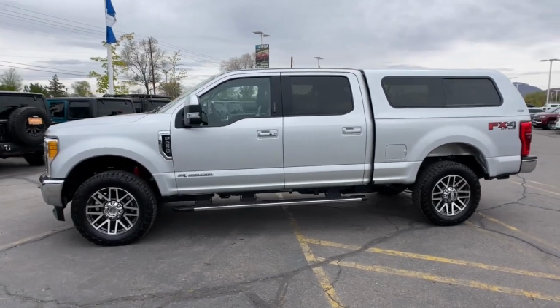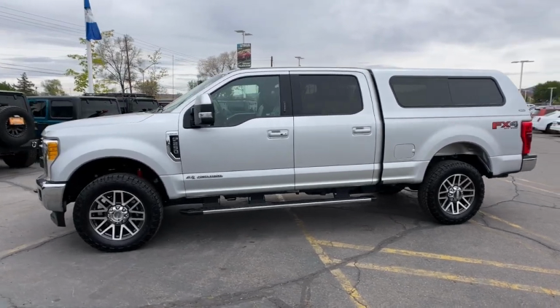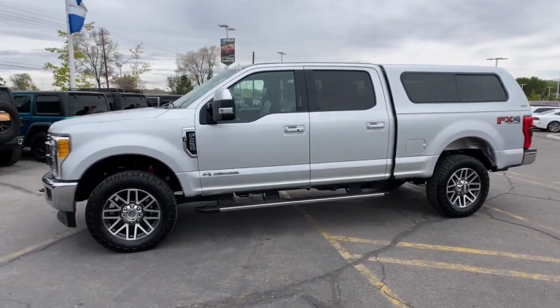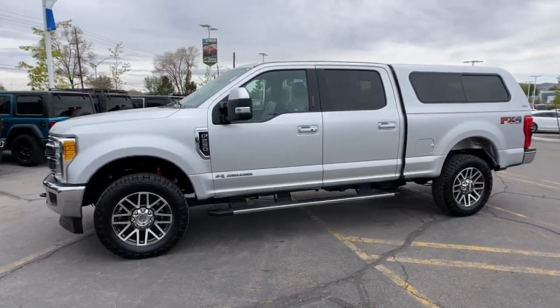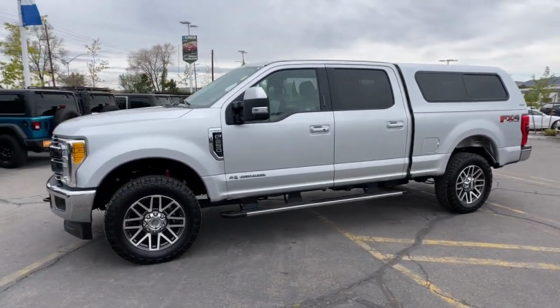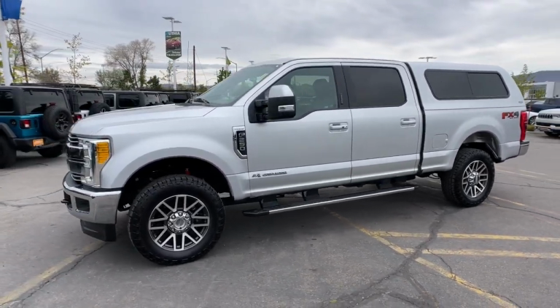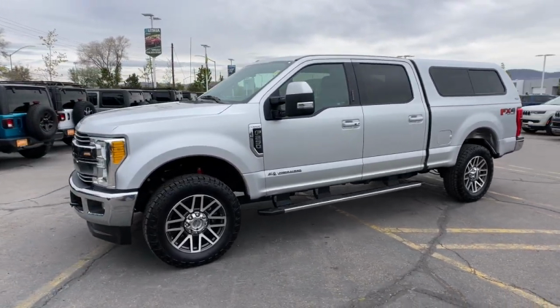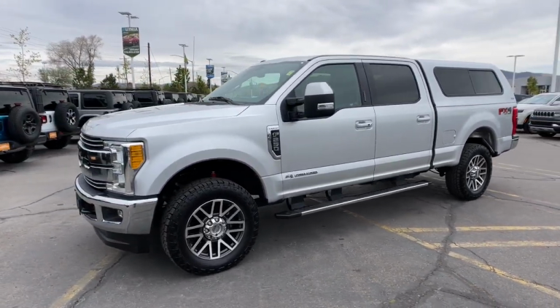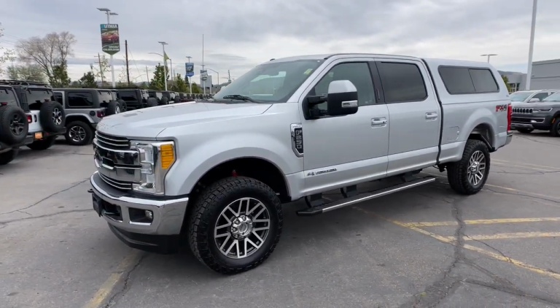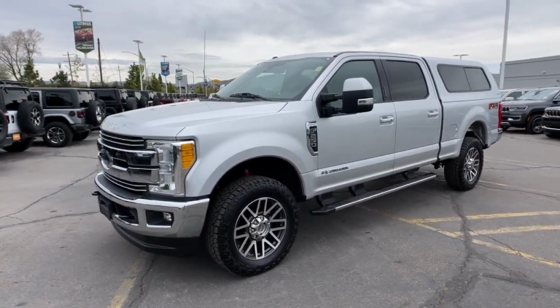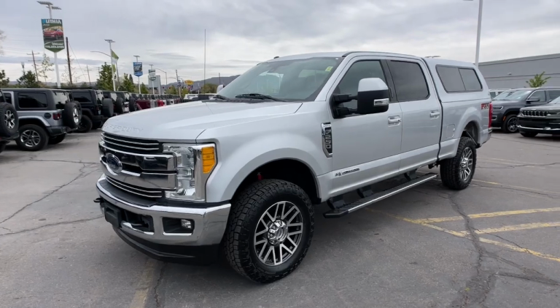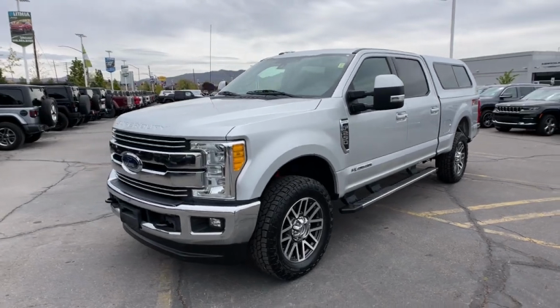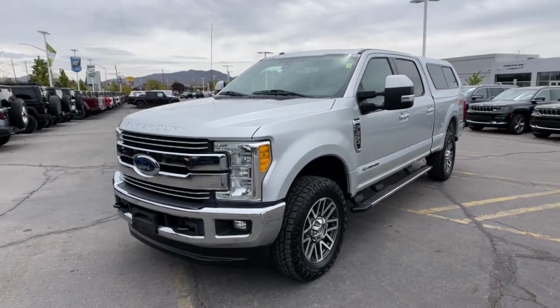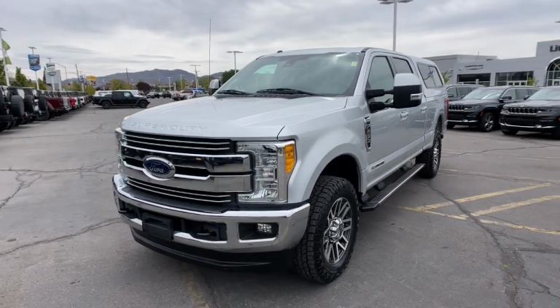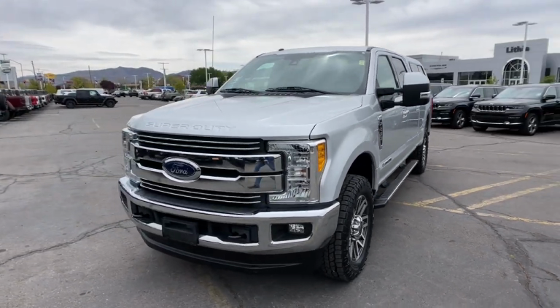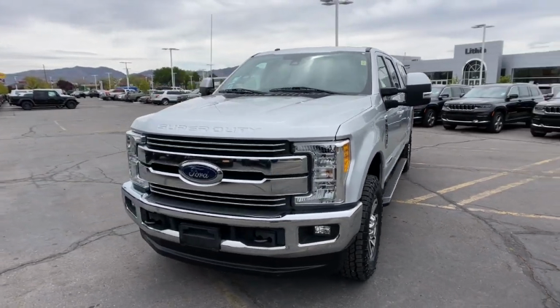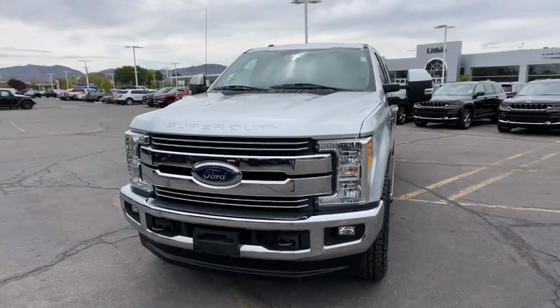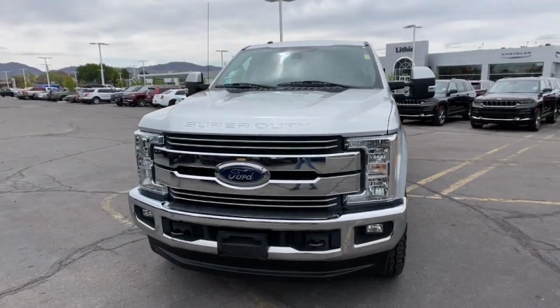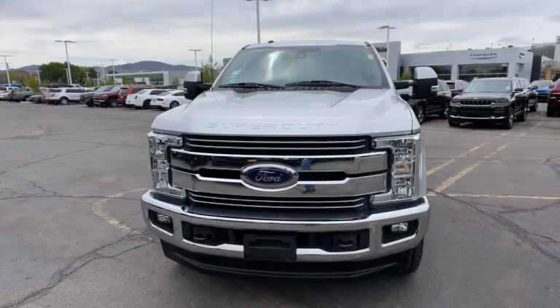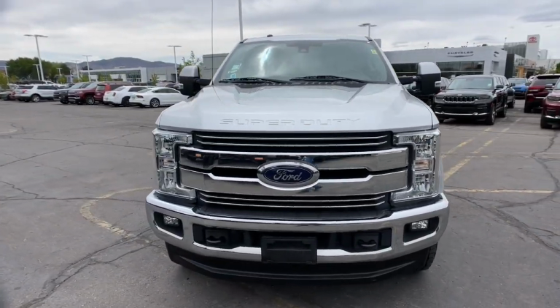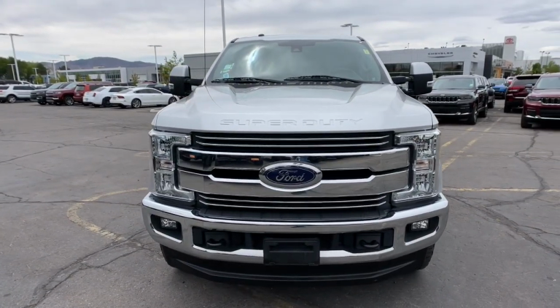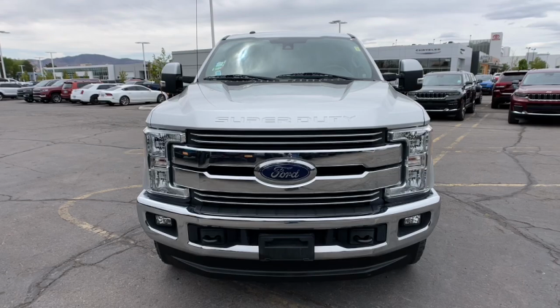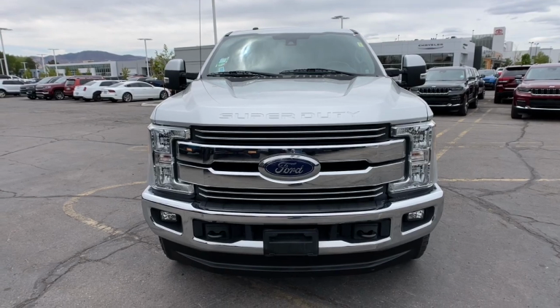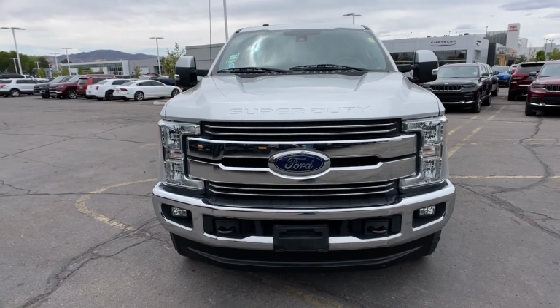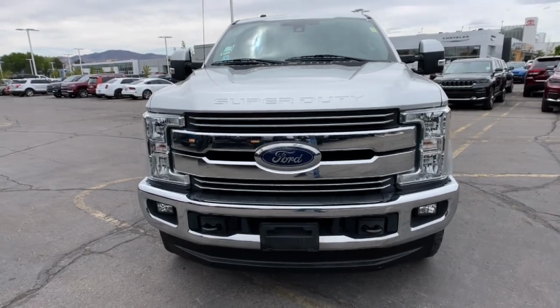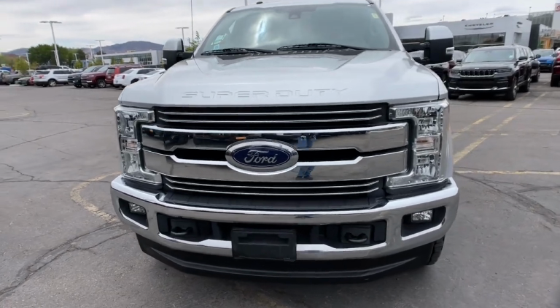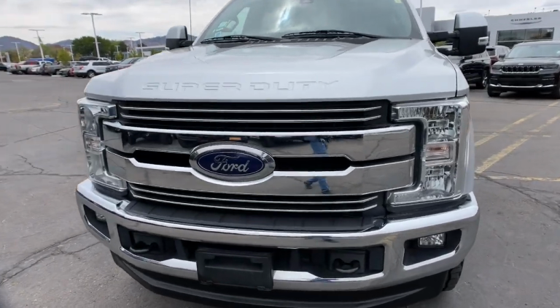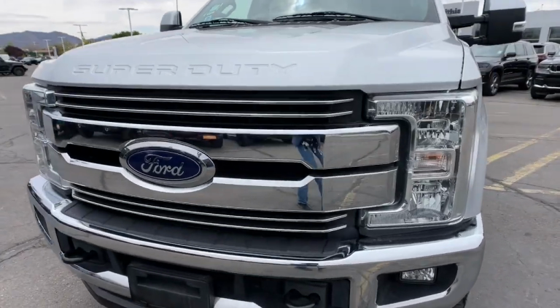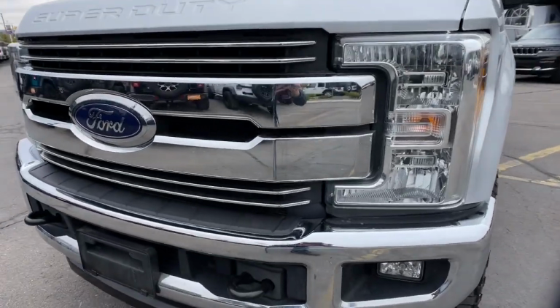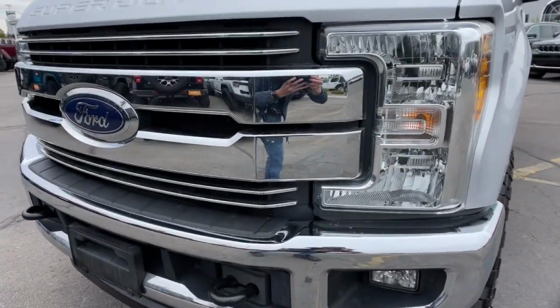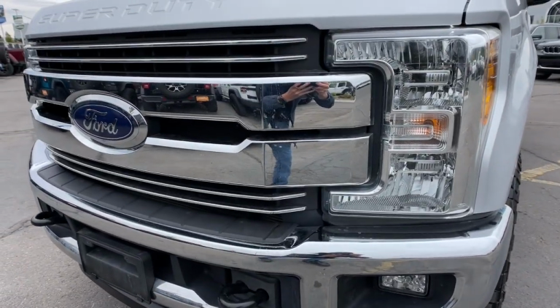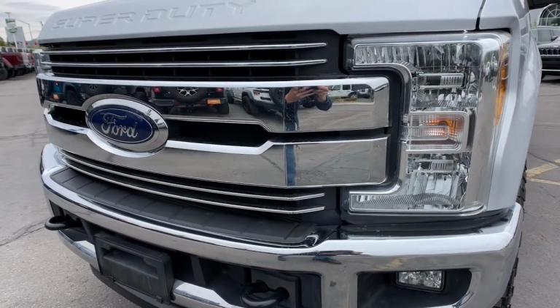Keyless entry, backup camera, satellite radio, premium sound system, power passenger seat, iPod and MP3 input, heated mirrors, fog lamps, woodgrain interior trim, and 4x4.